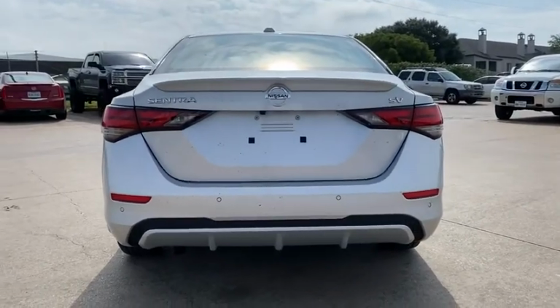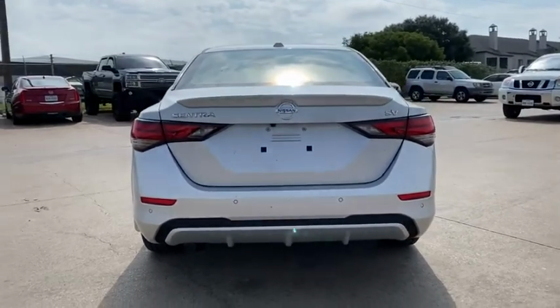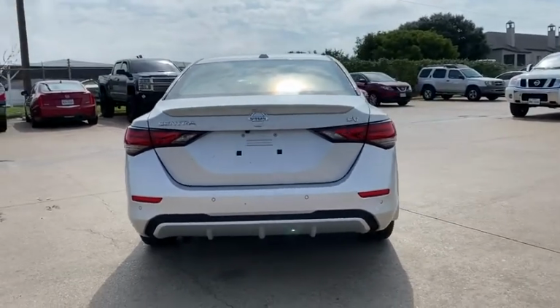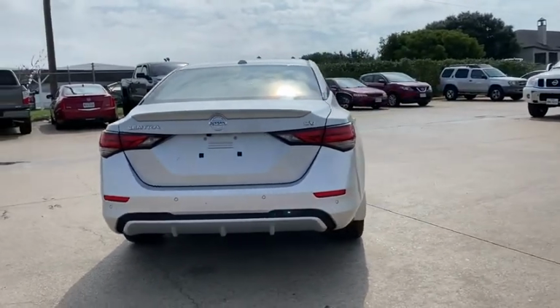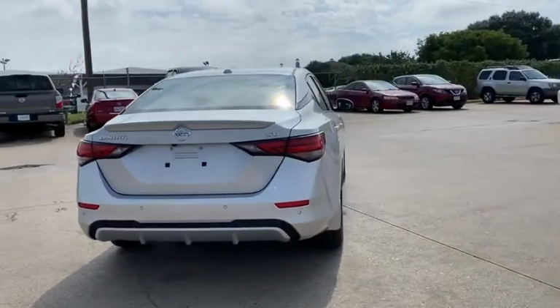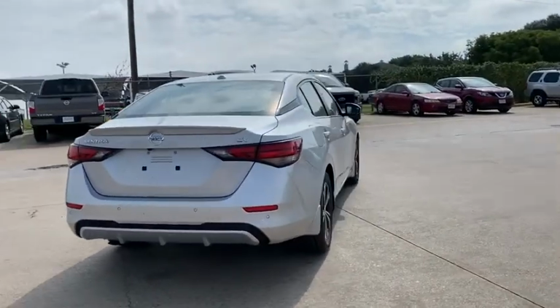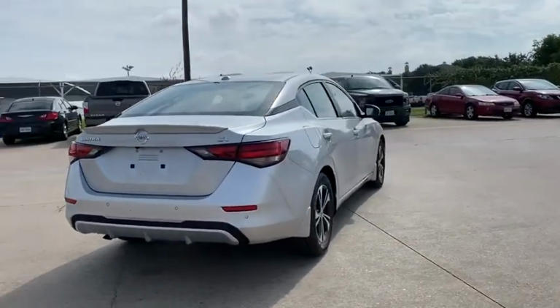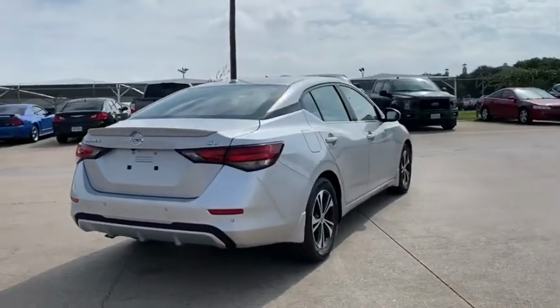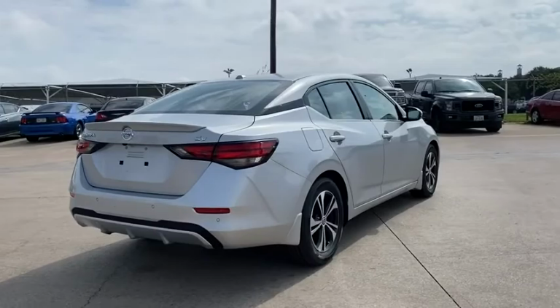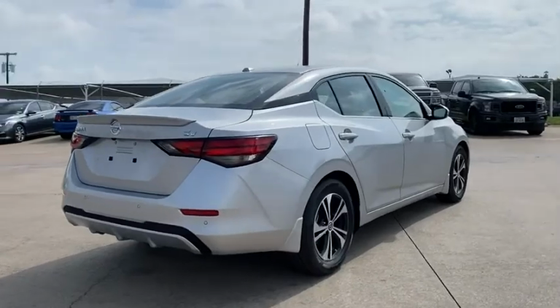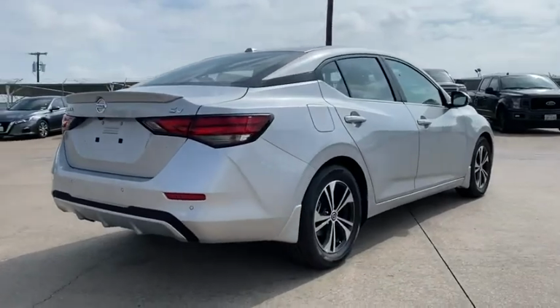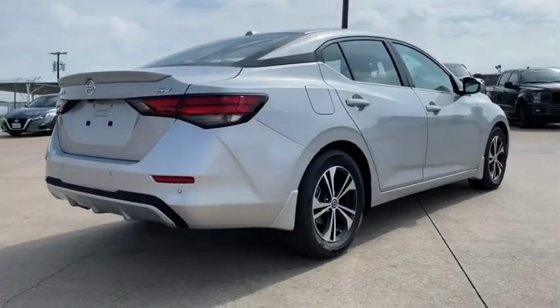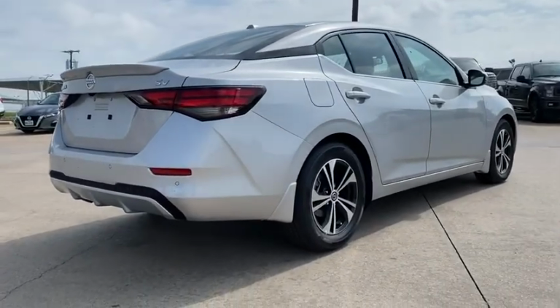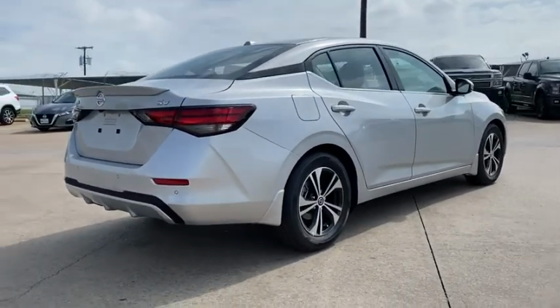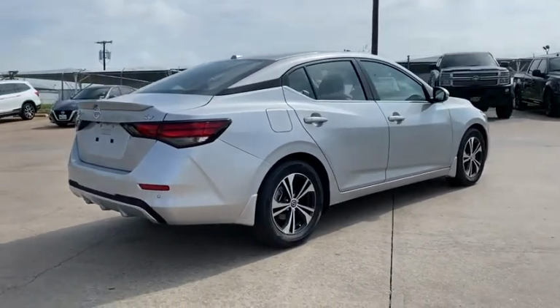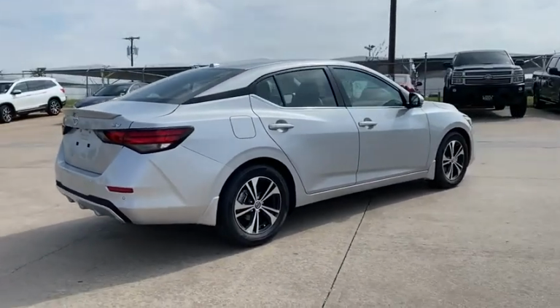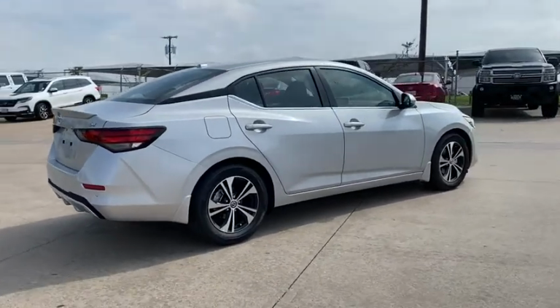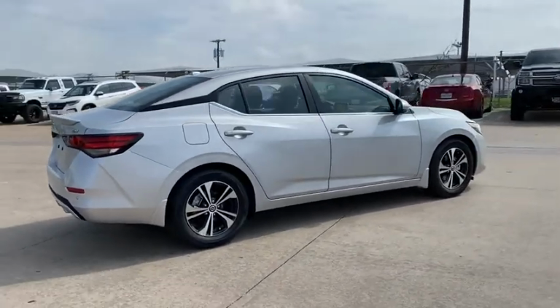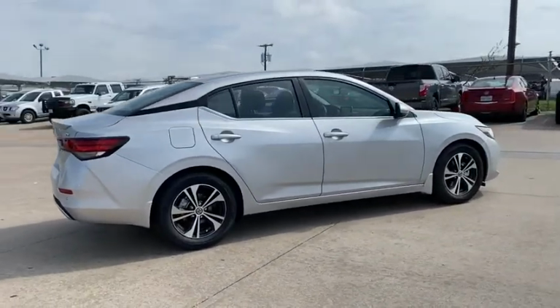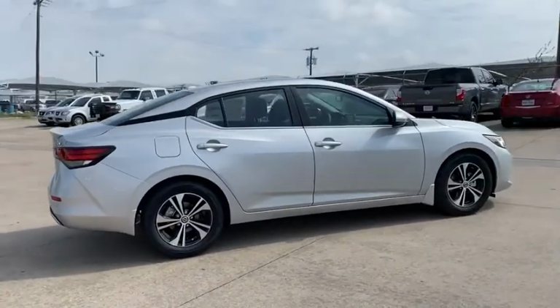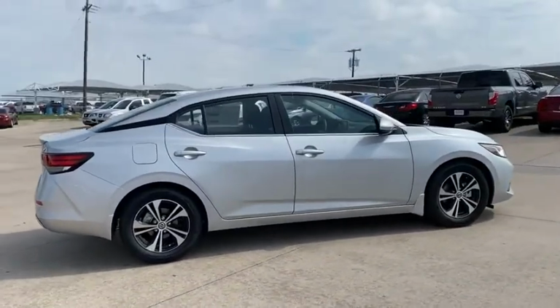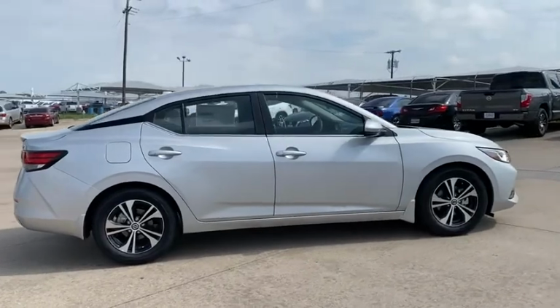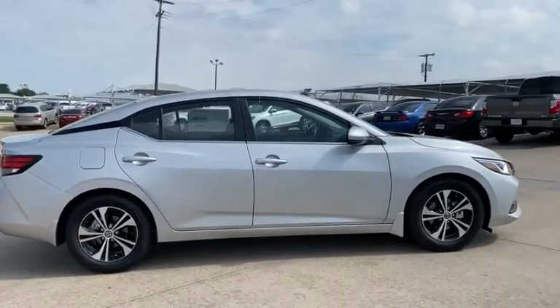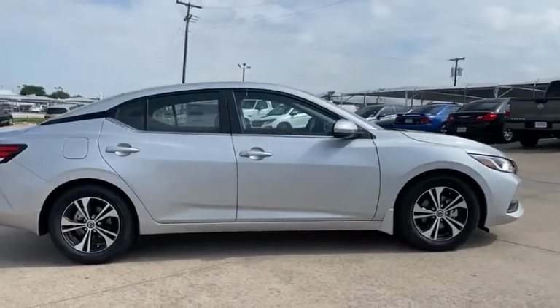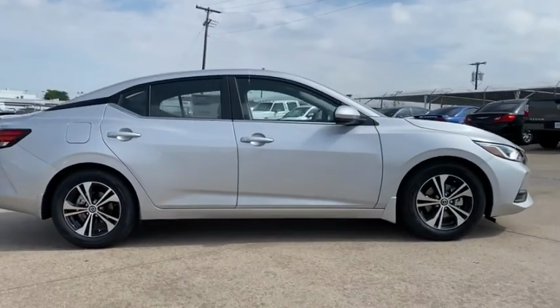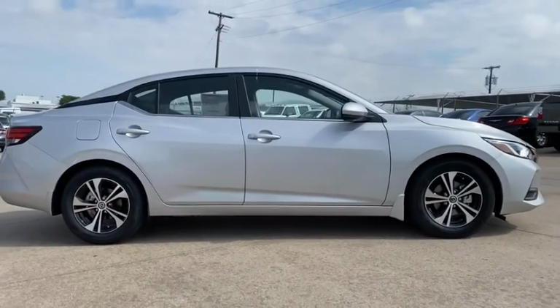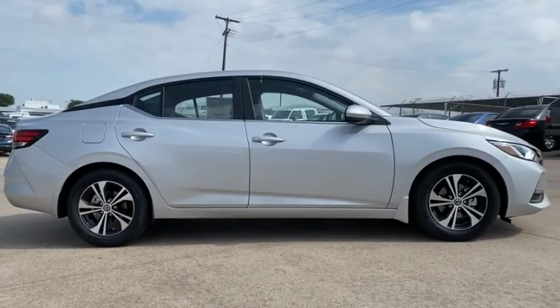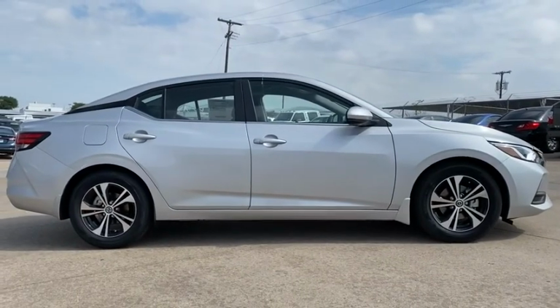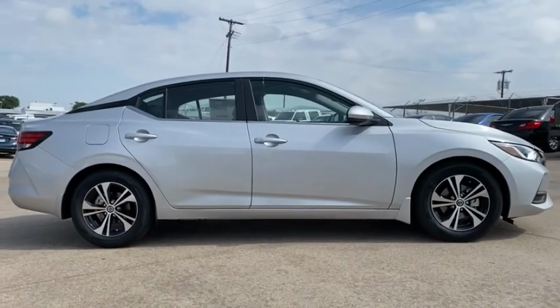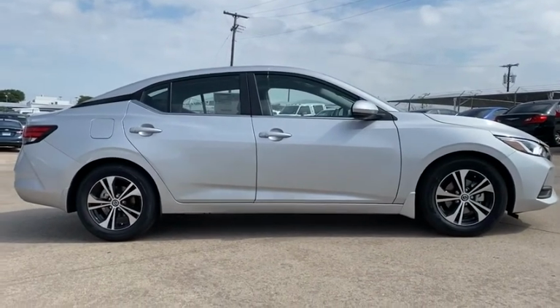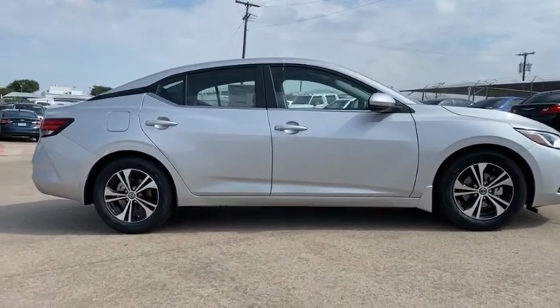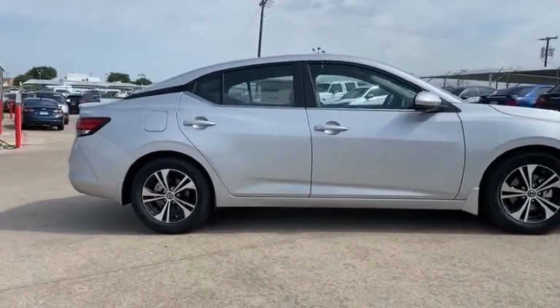Traction control, dual airbags, power steering, four-wheel disc brakes, trip computer, security system, electronic stability control, rear window defroster, power windows, overhead console, tachometer, brake assist.